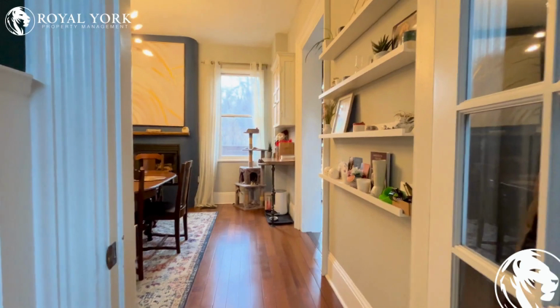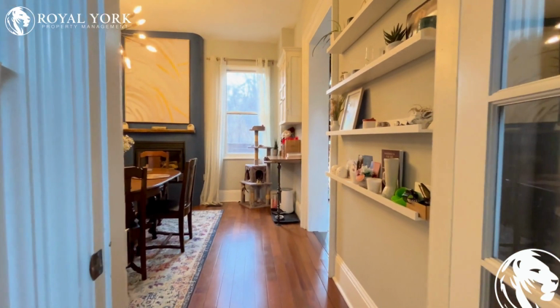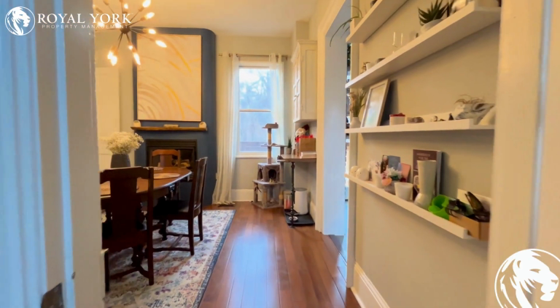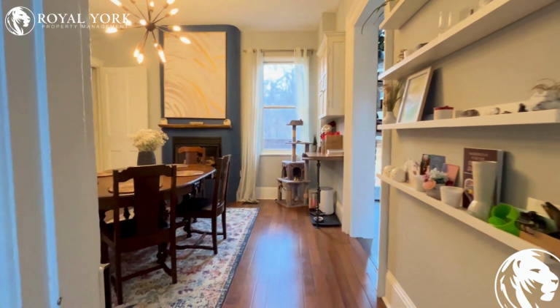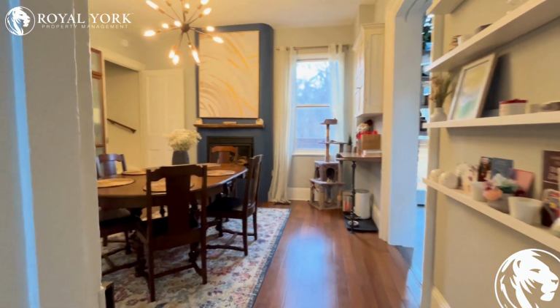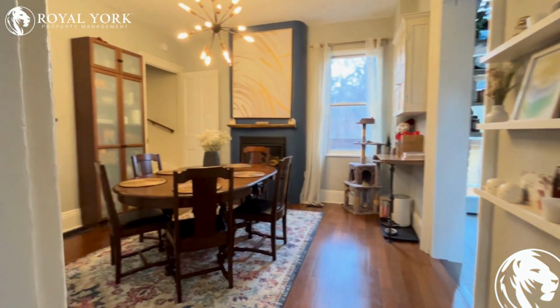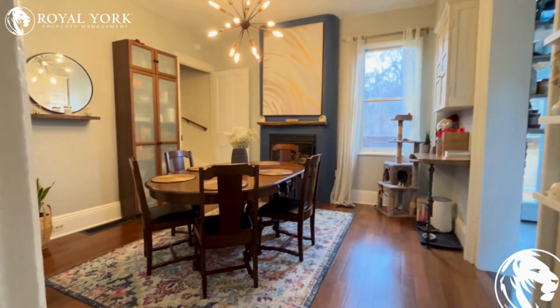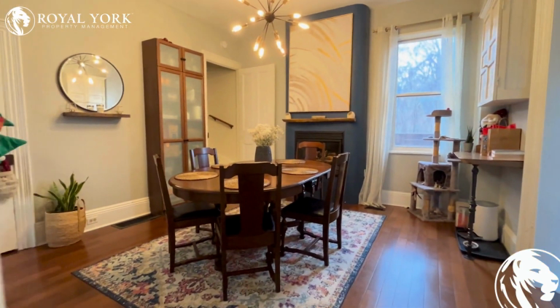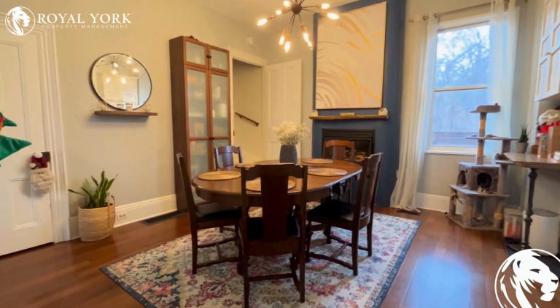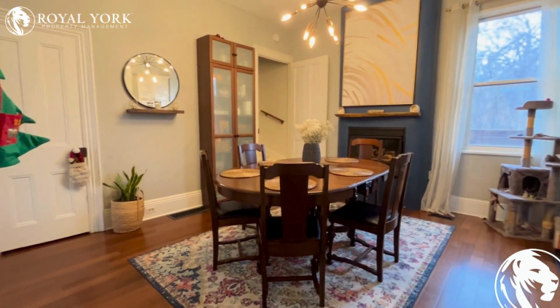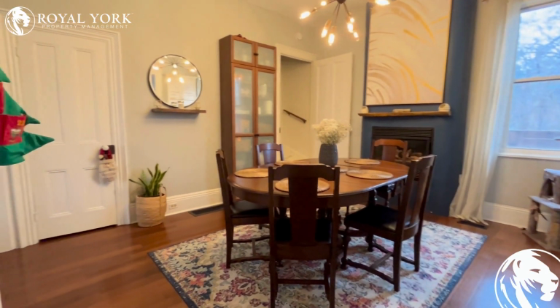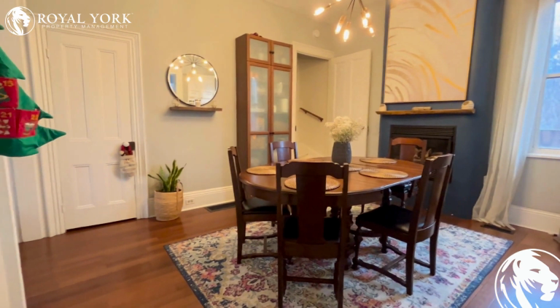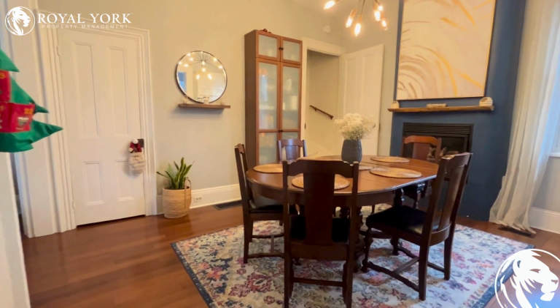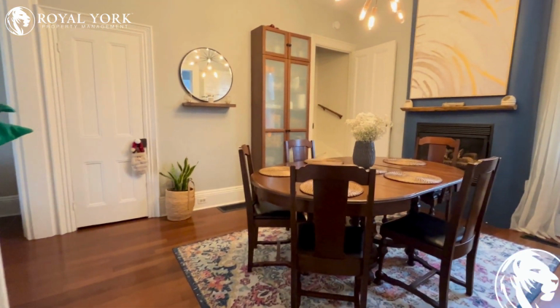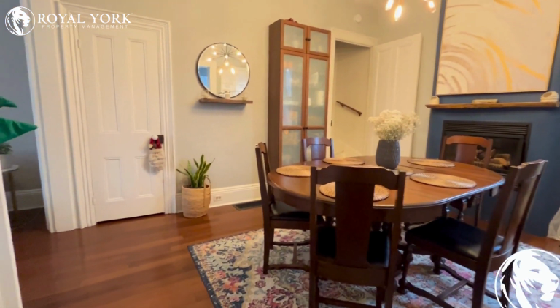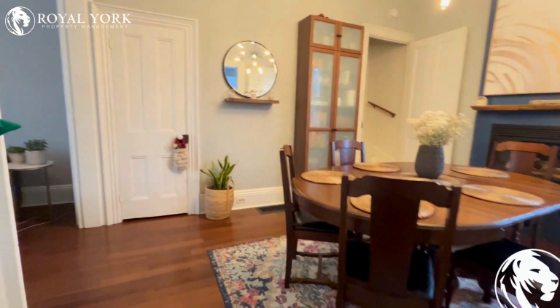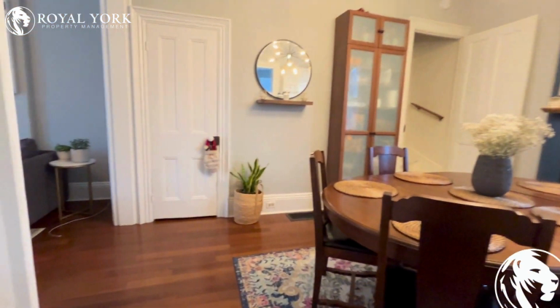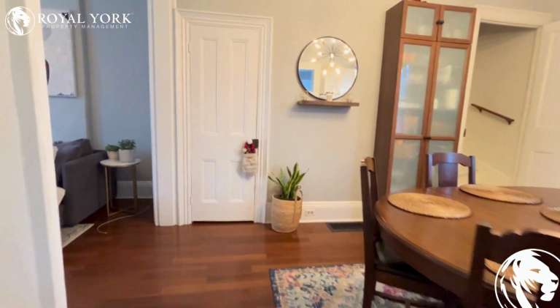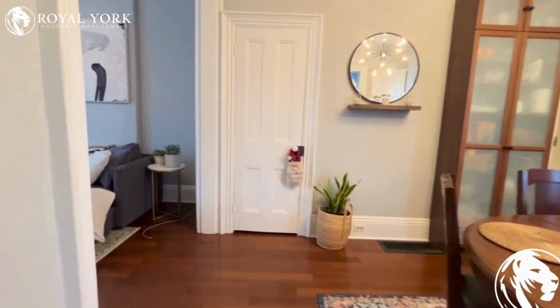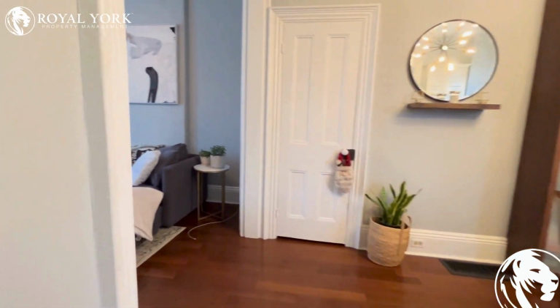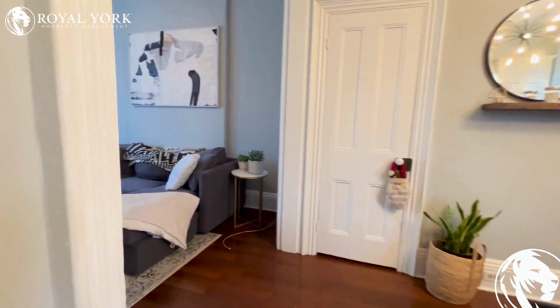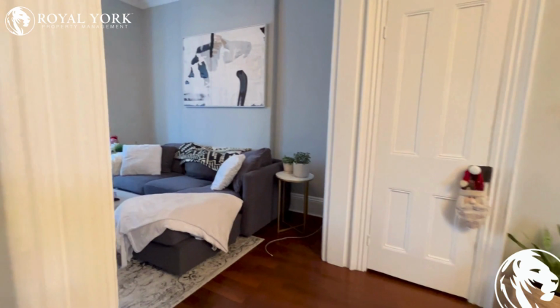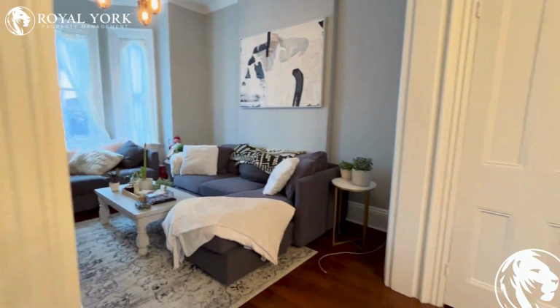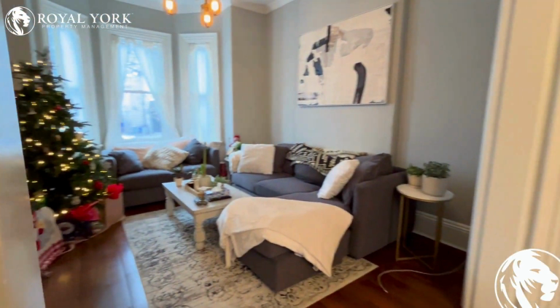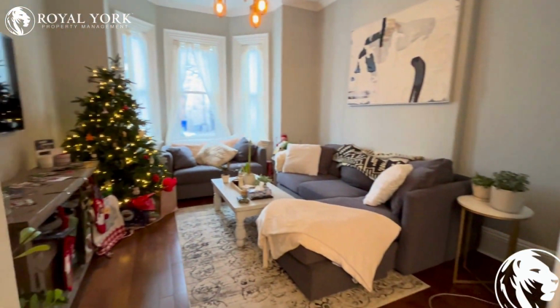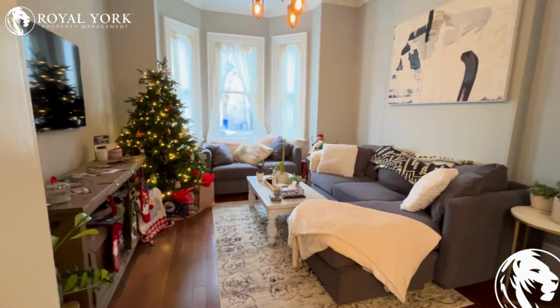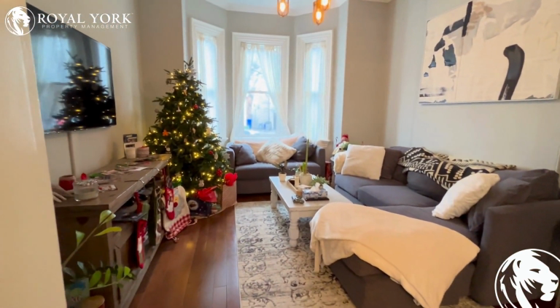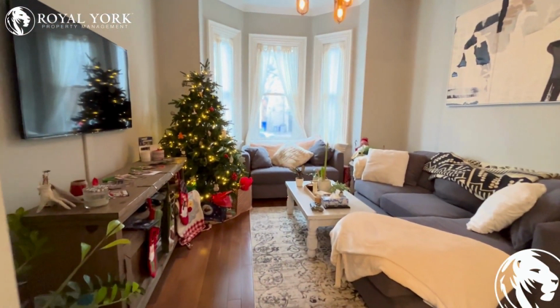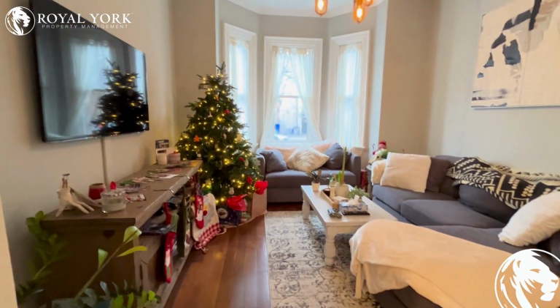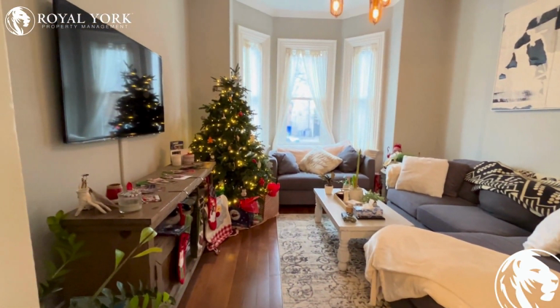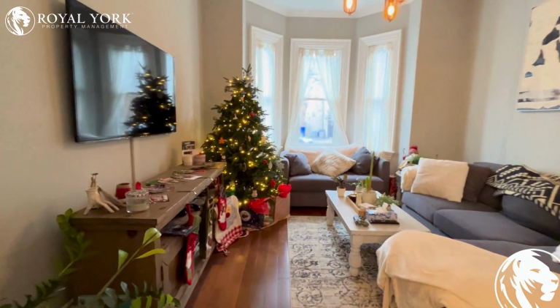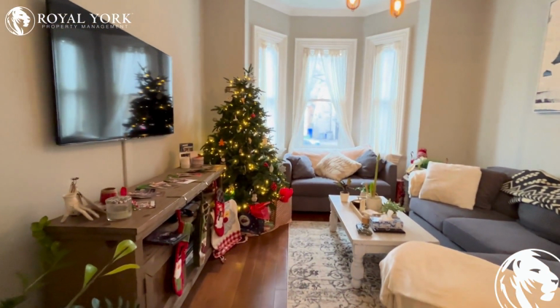Welcome to 276 Hunter Street West in Hamilton. This is a beautiful, cozy house — an older house with quality finishes, very nicely done.